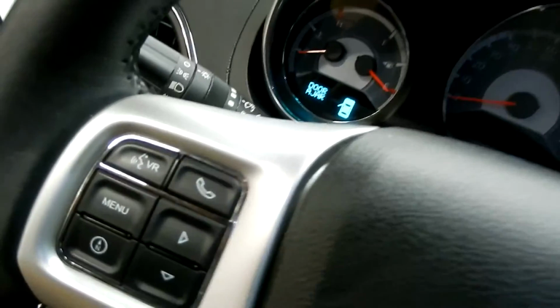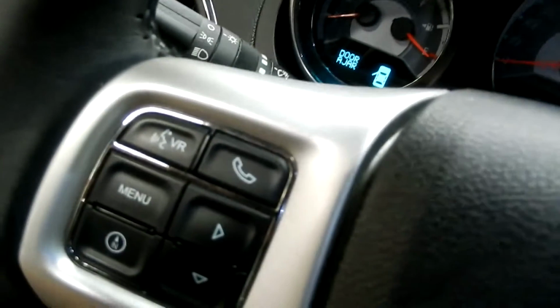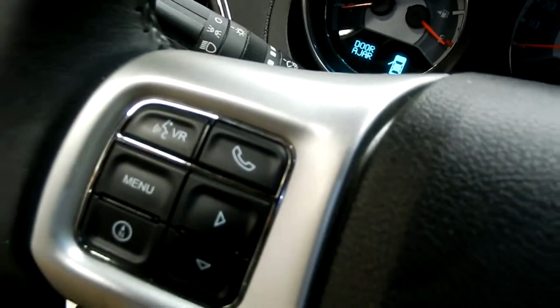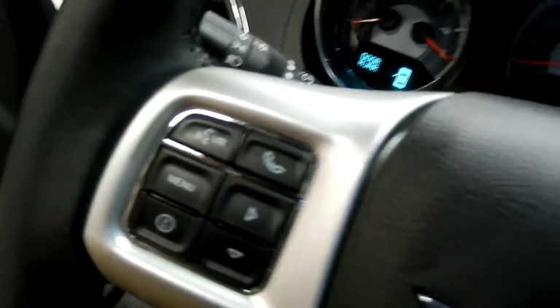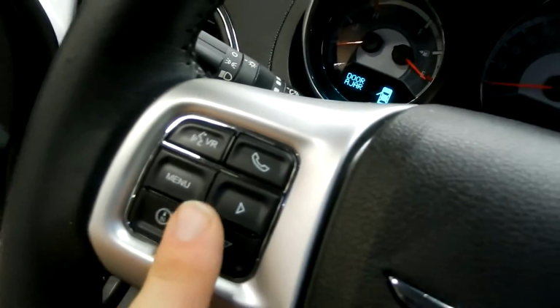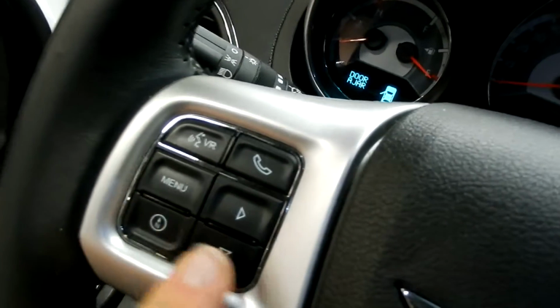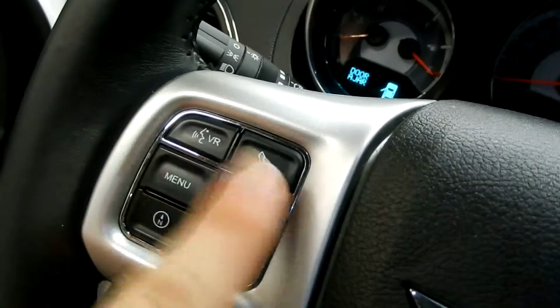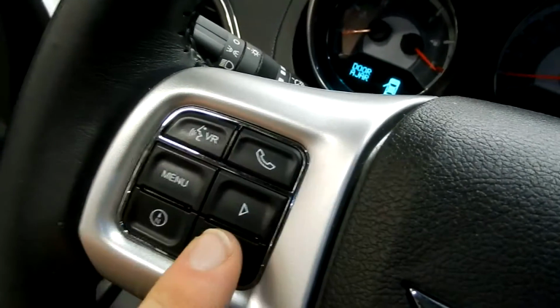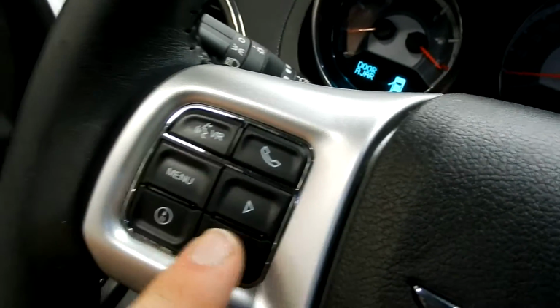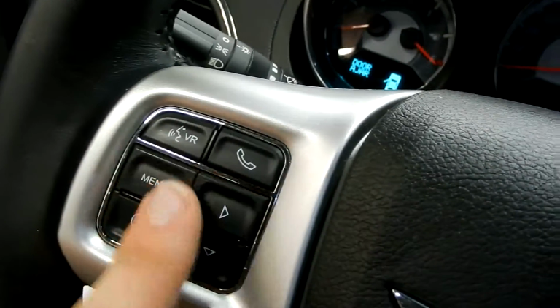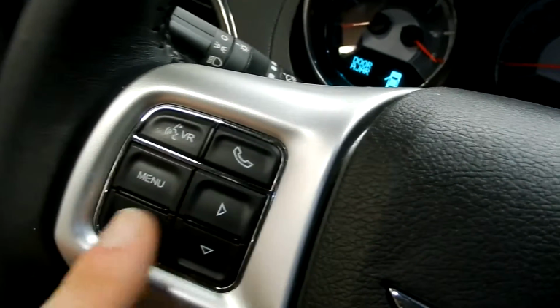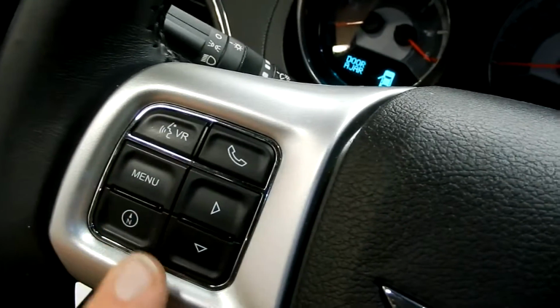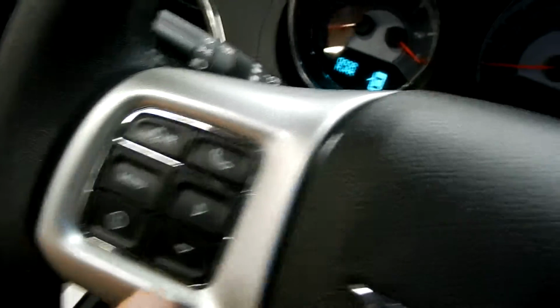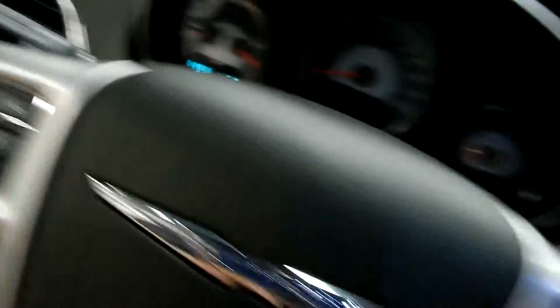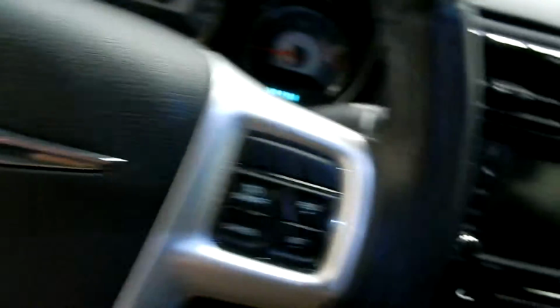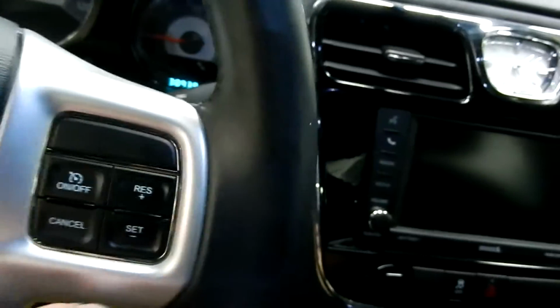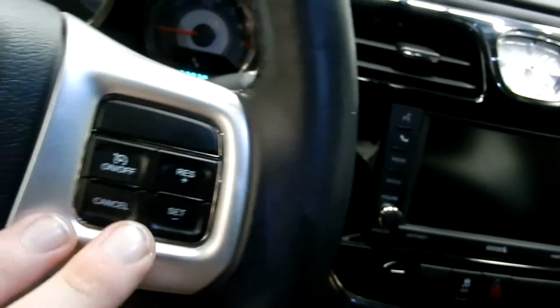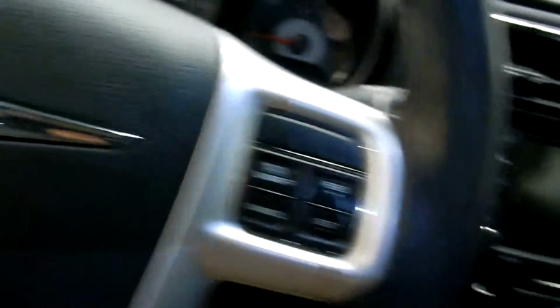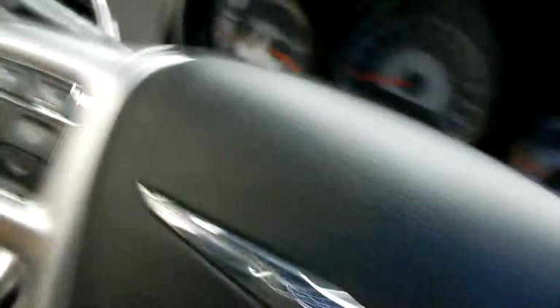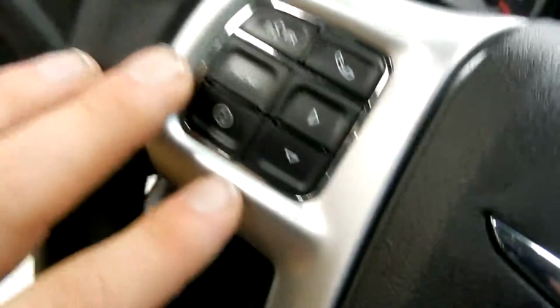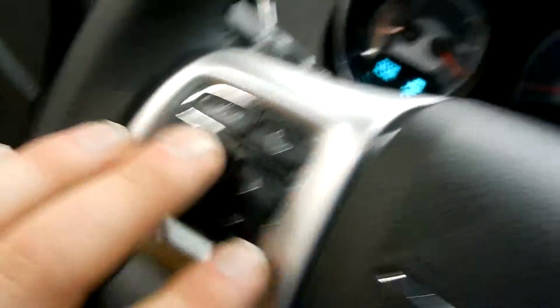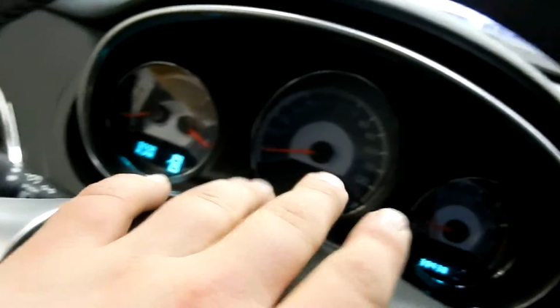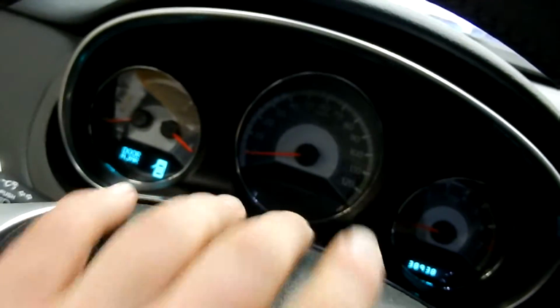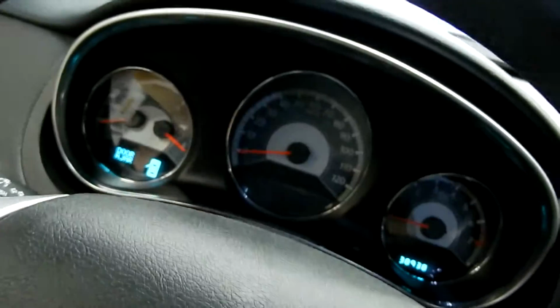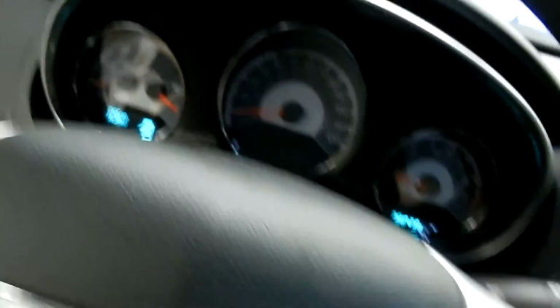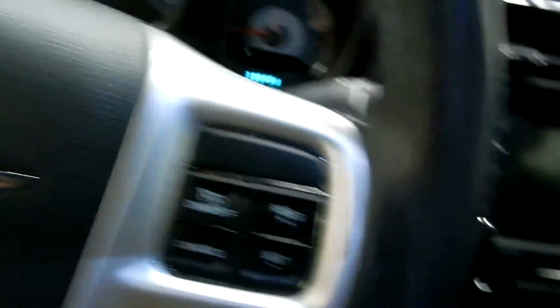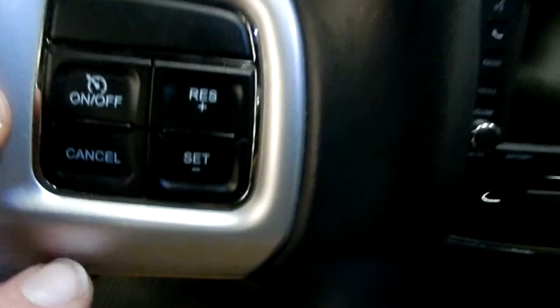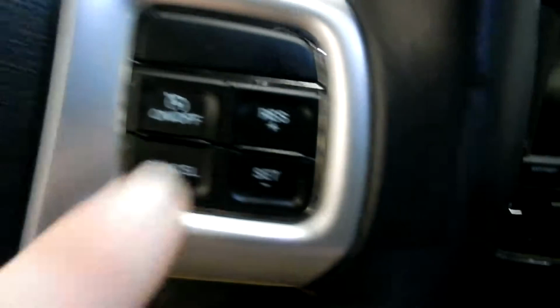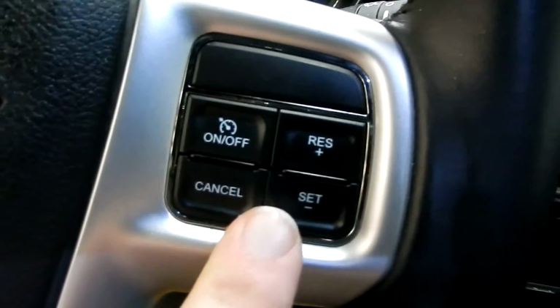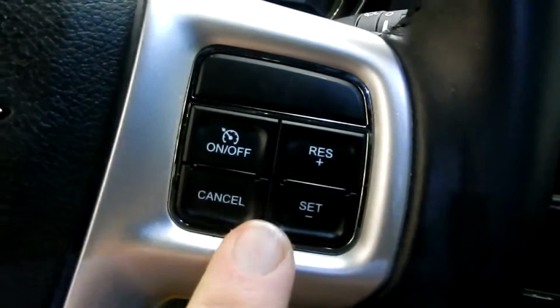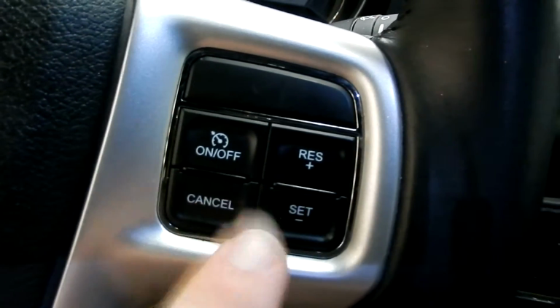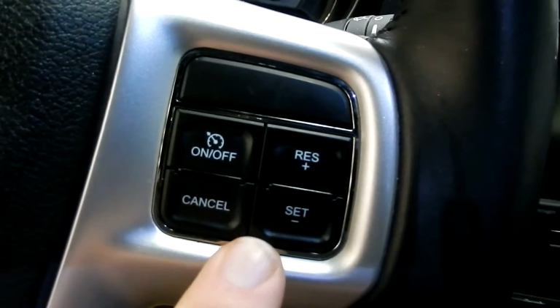Of course, on the steering wheel we've got controls for our audio and for our menu controls that are right in front of us with the instruments. And over here we have our cruise controls.